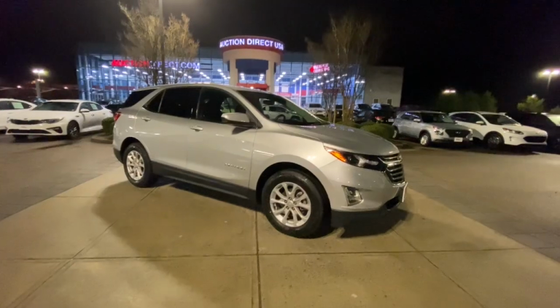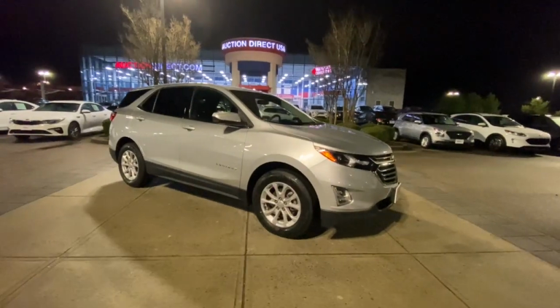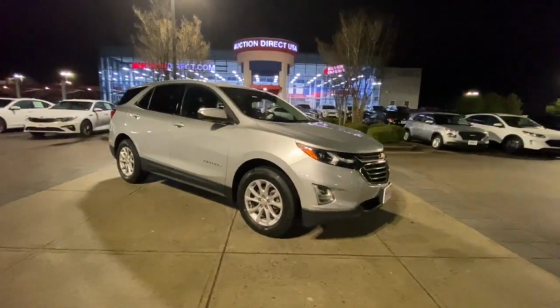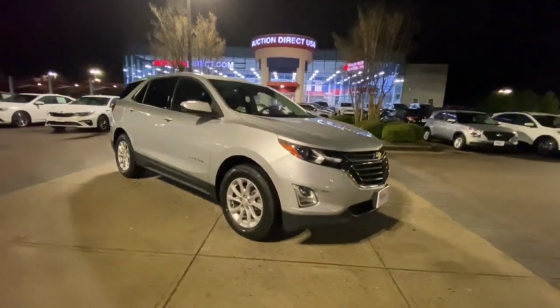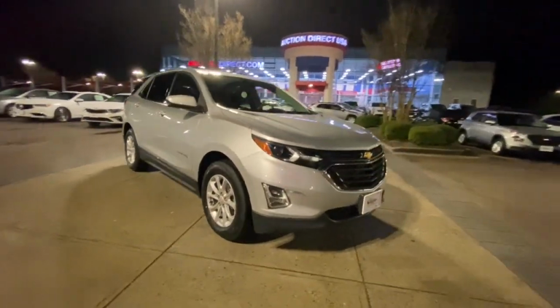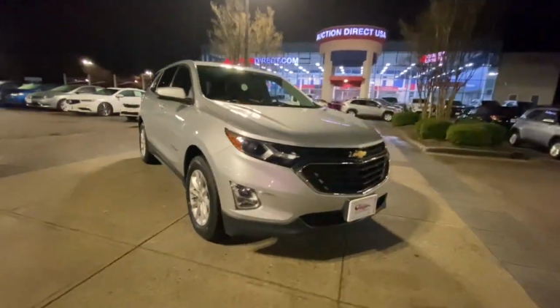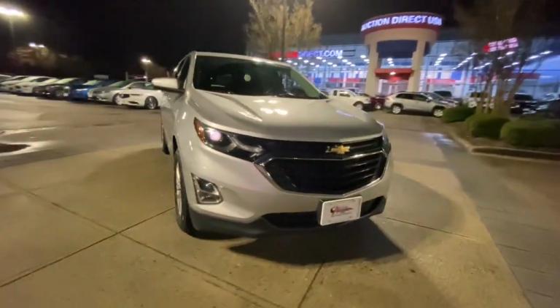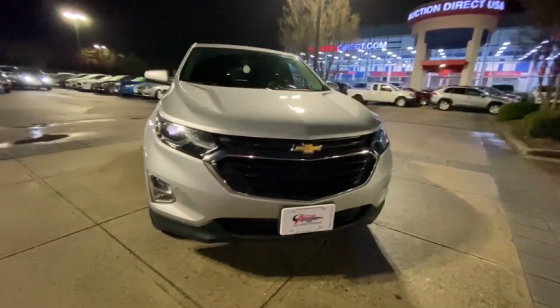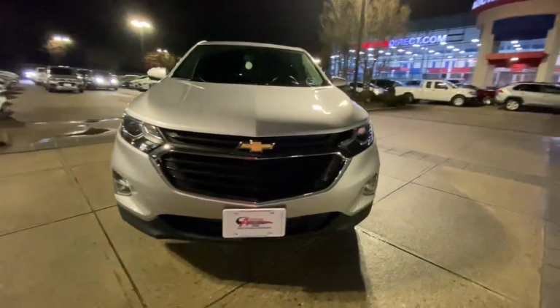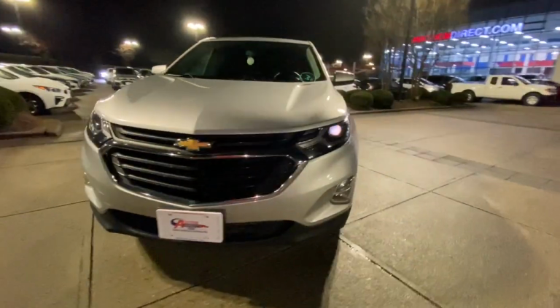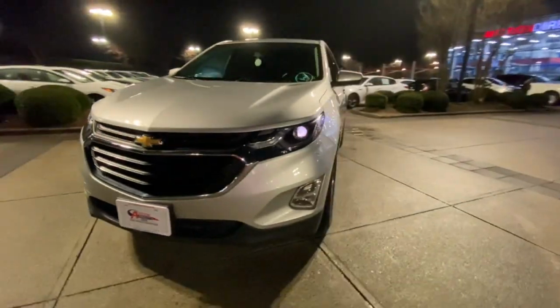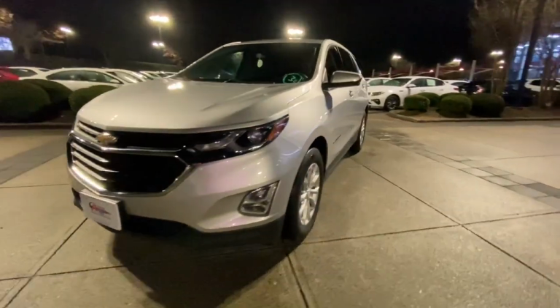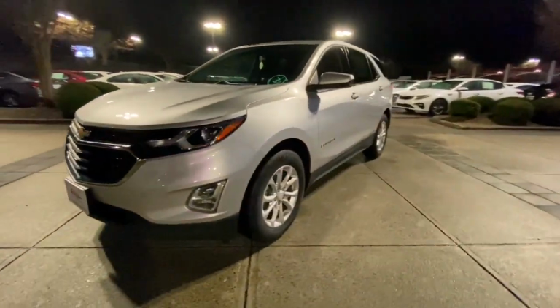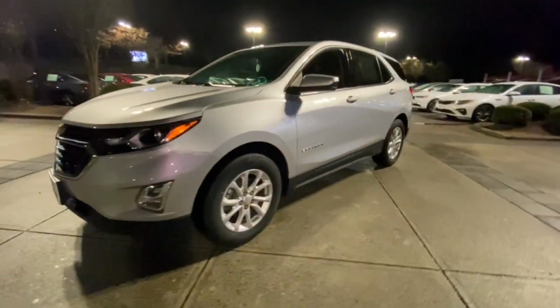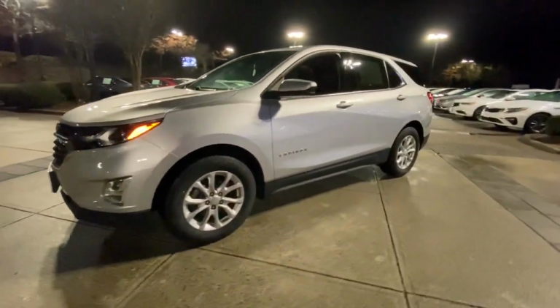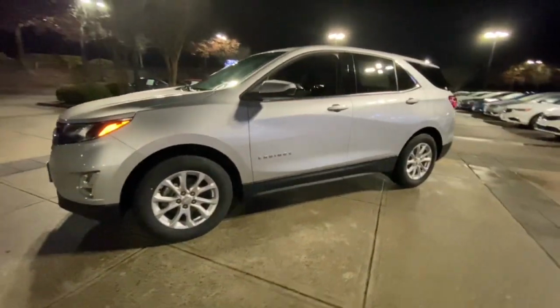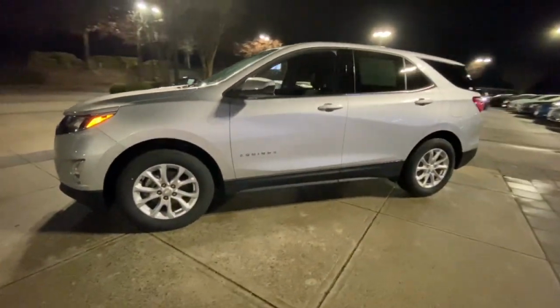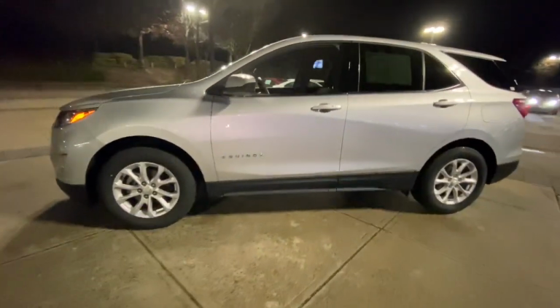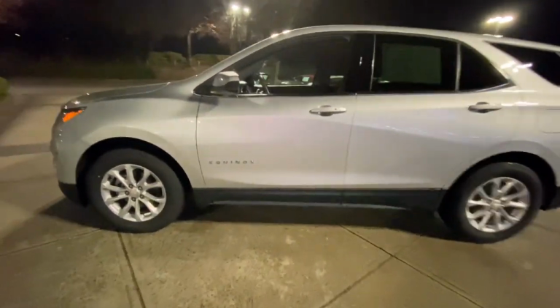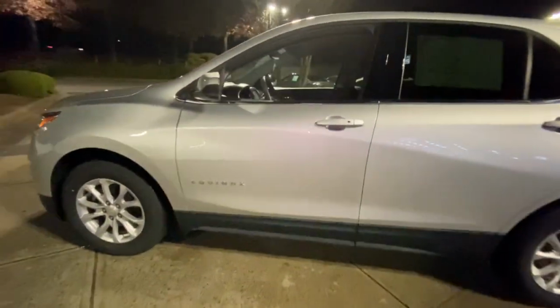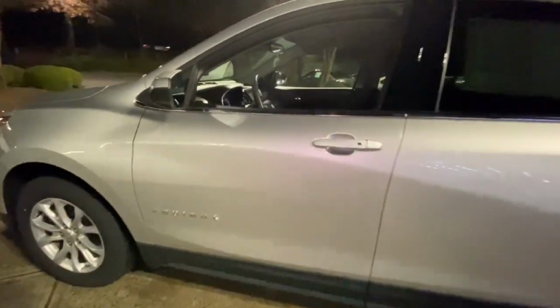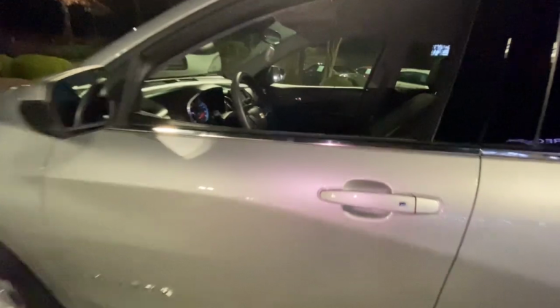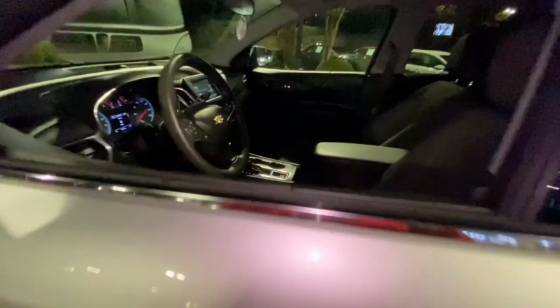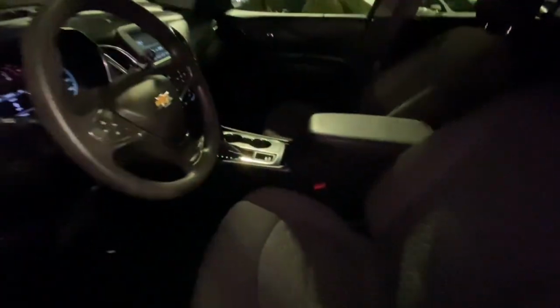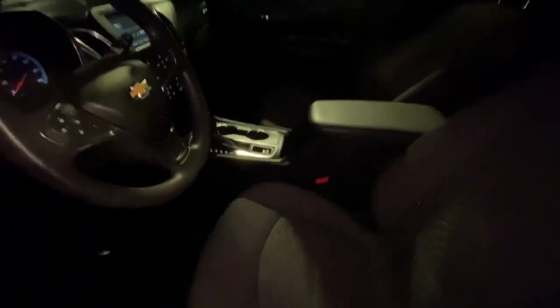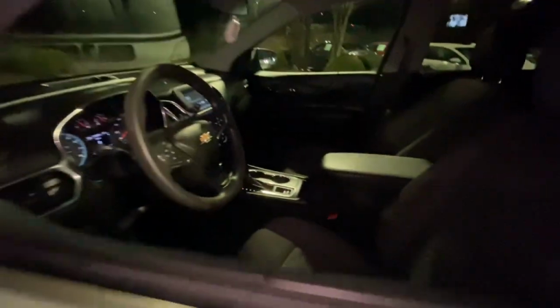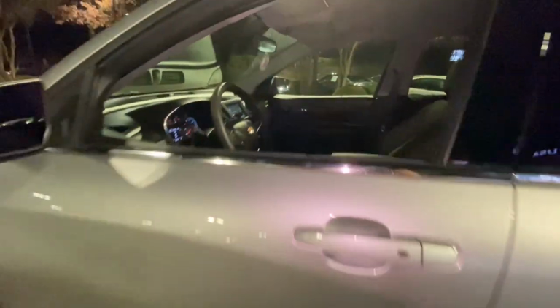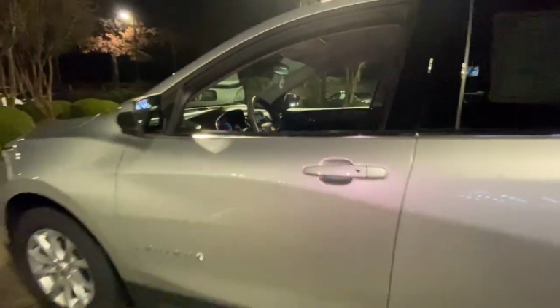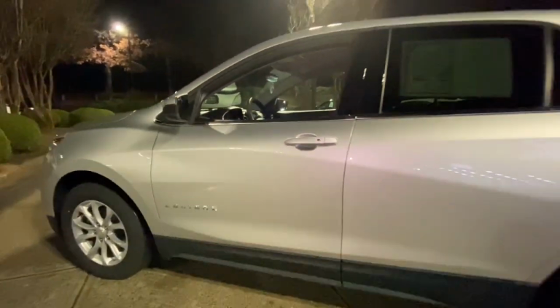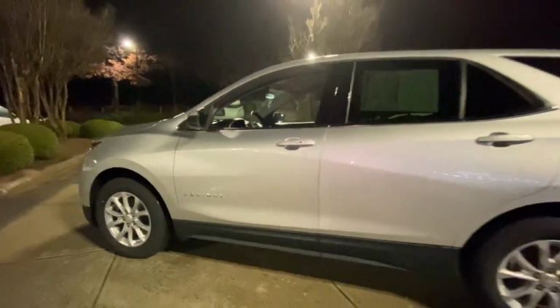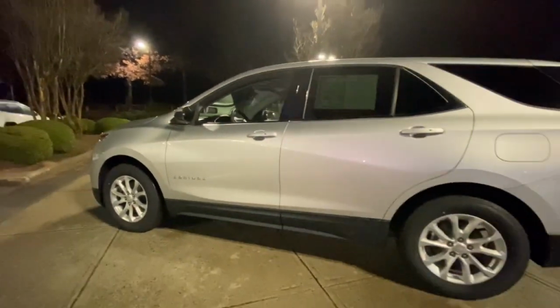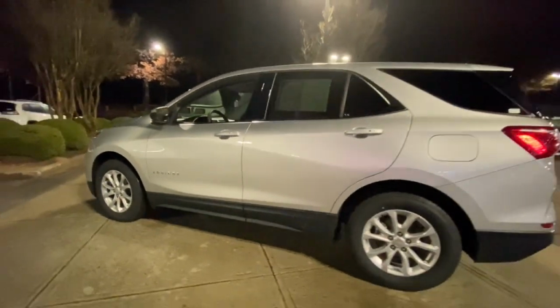Go home happy with the 2018 Chevrolet Equinox. With less than 60,000 miles on the odometer, this vehicle provides excellent value. Whether you're on a family road trip or doing the daily drive, the Equinox is your go-to vehicle.